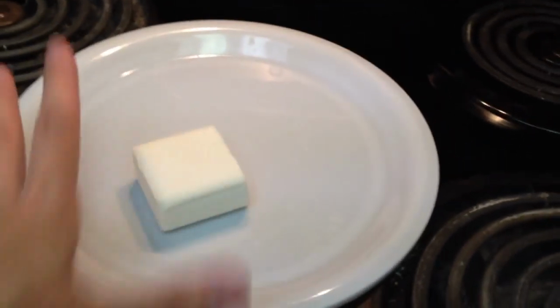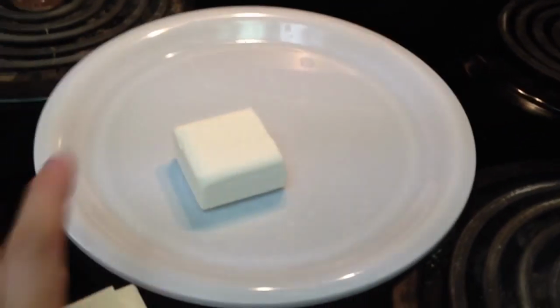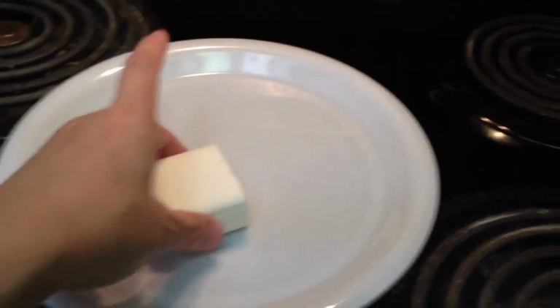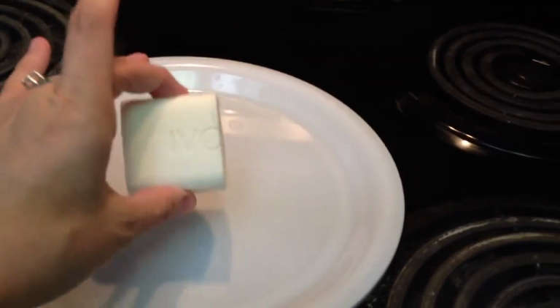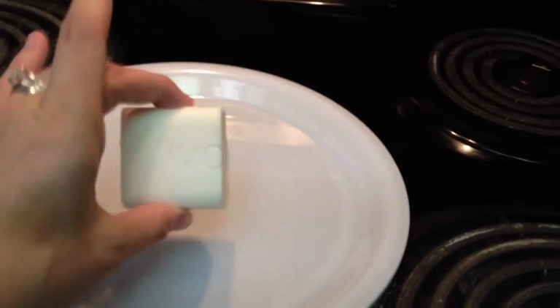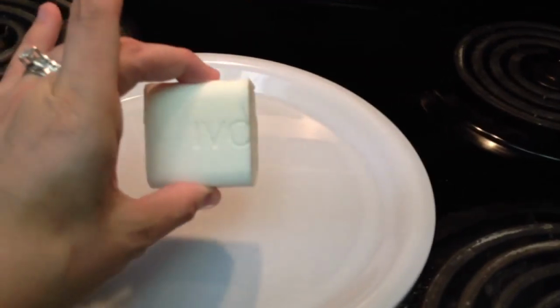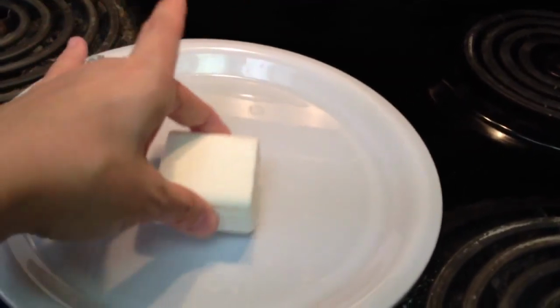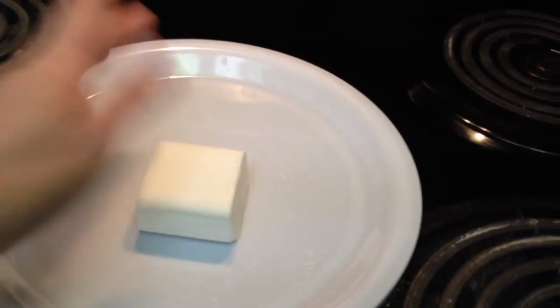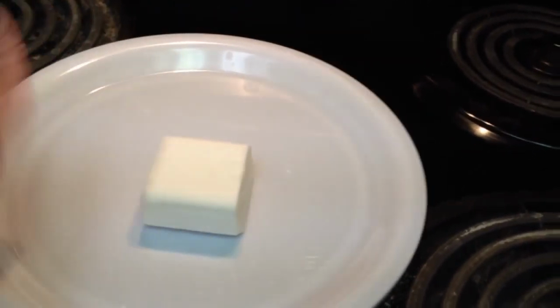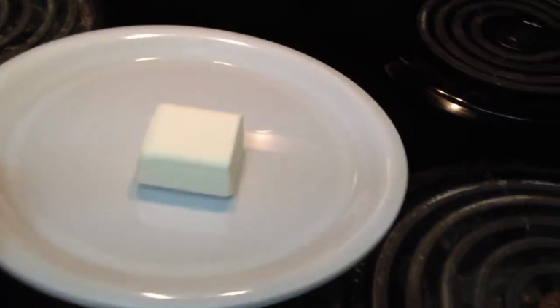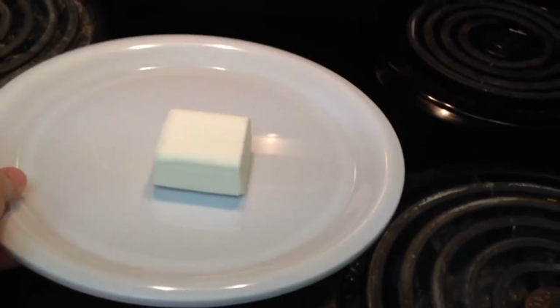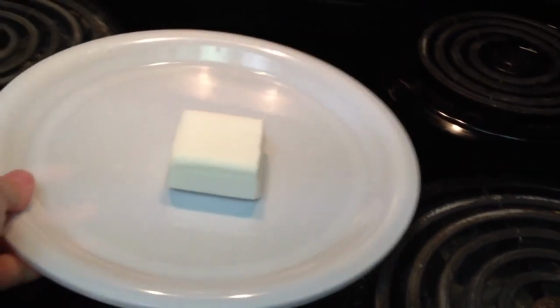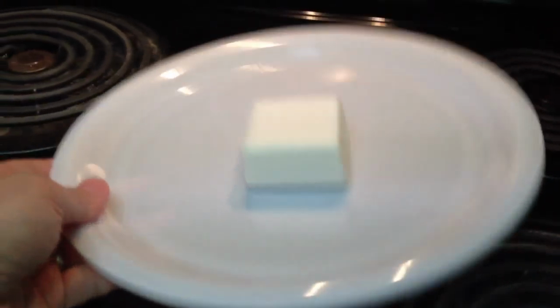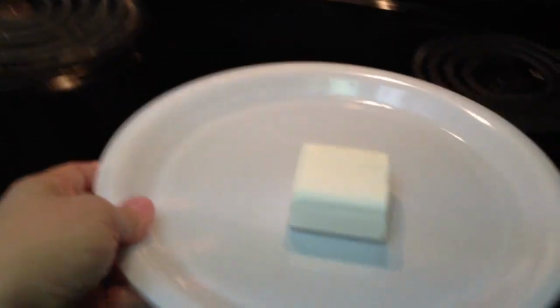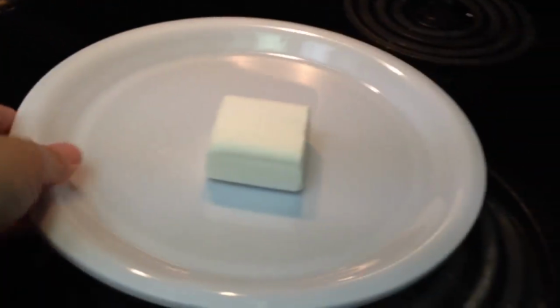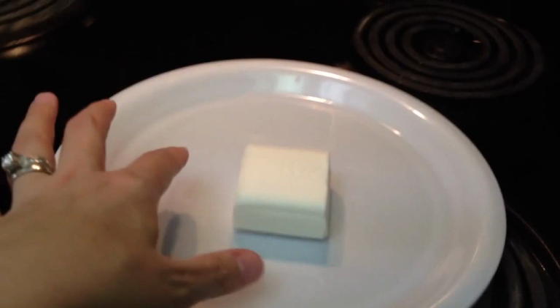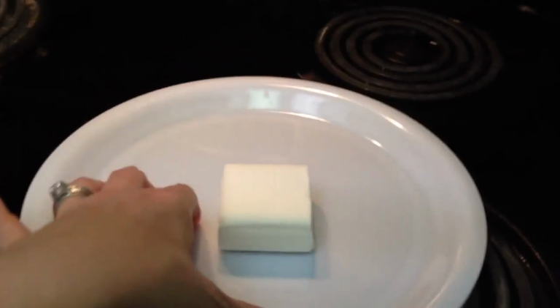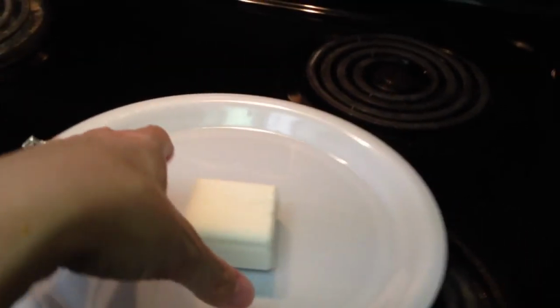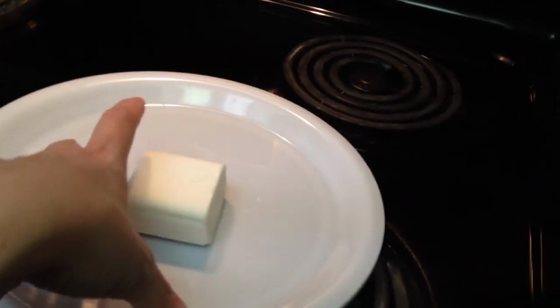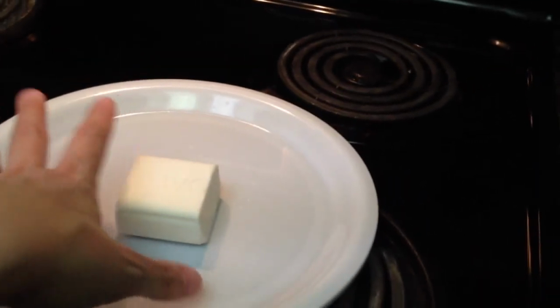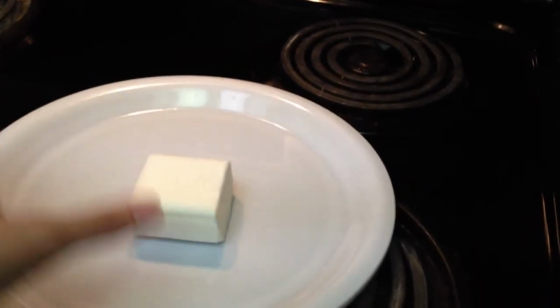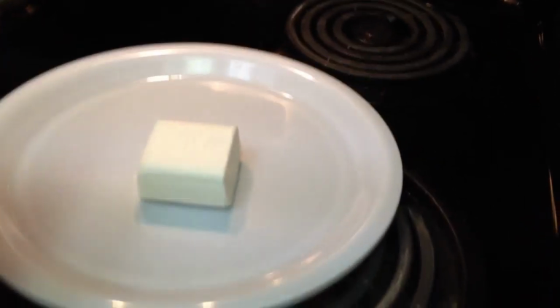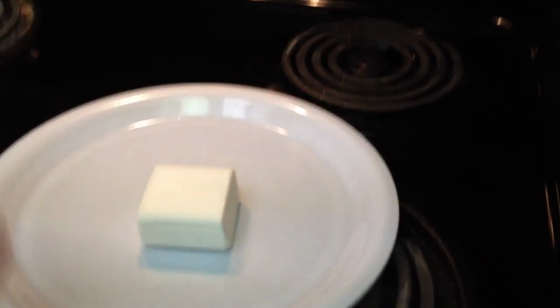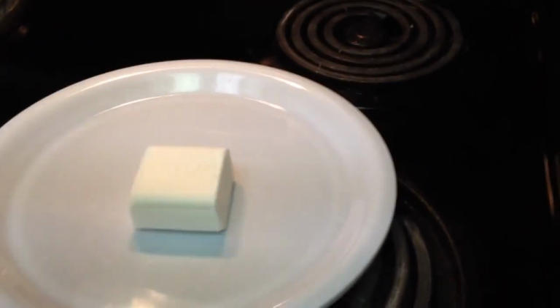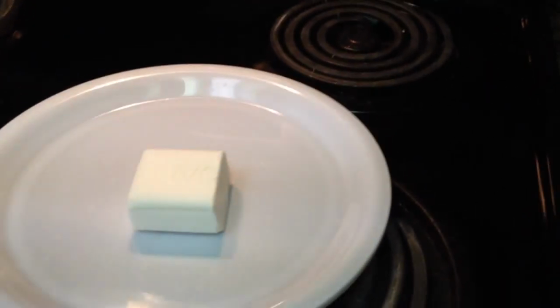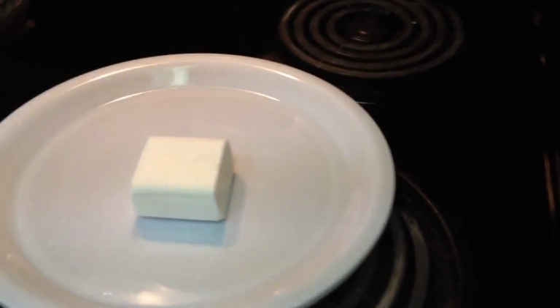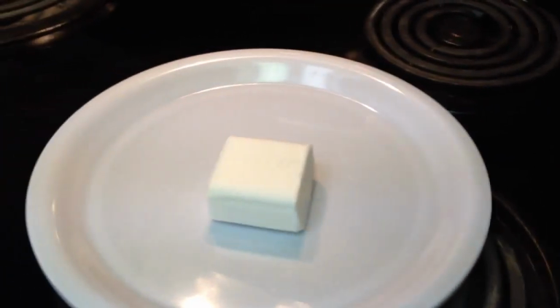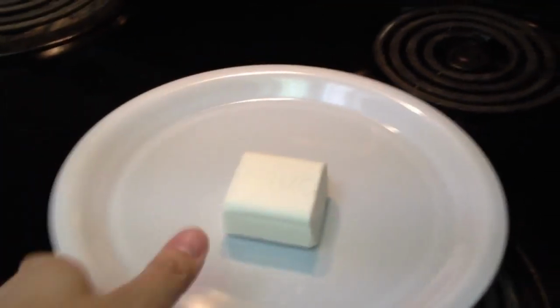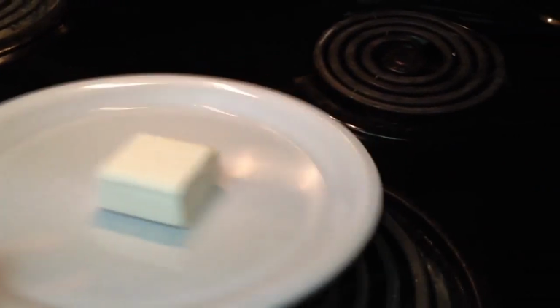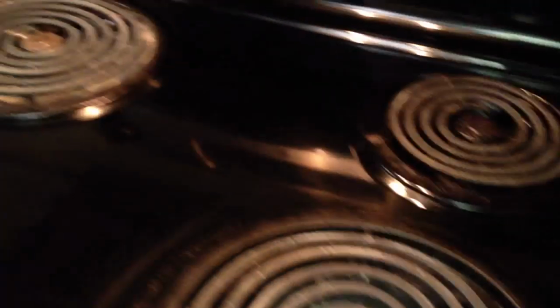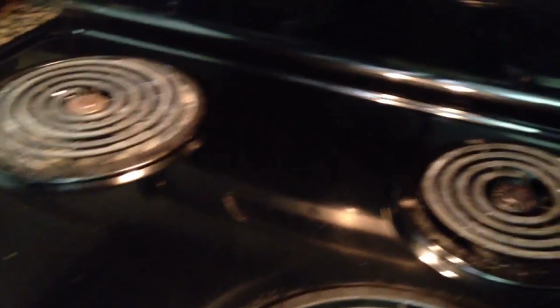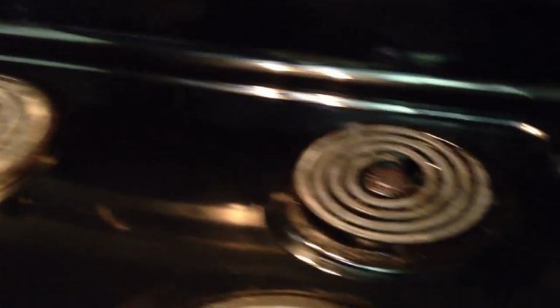You take a bar of Ivory Soap, you cut it in half — you can also cut it in quarters, but I think half just gives you better results. And you put it on a microwave-proof plate or bowl, and then you're going to pop this in the microwave for about 90 seconds.